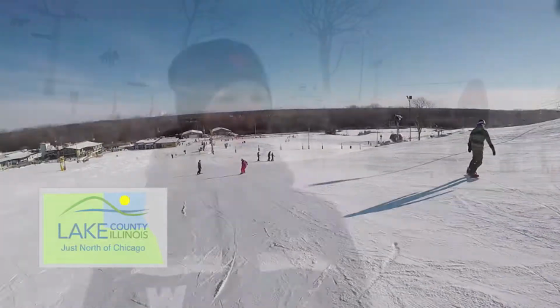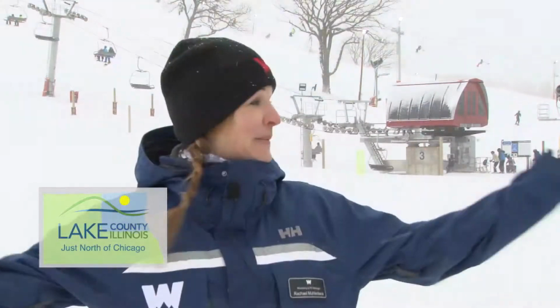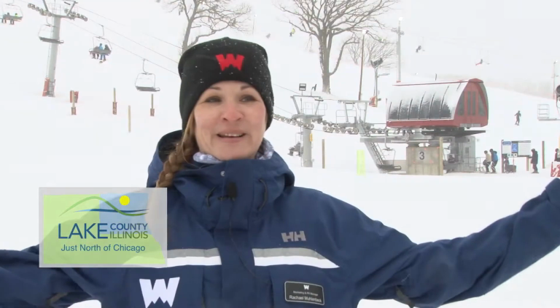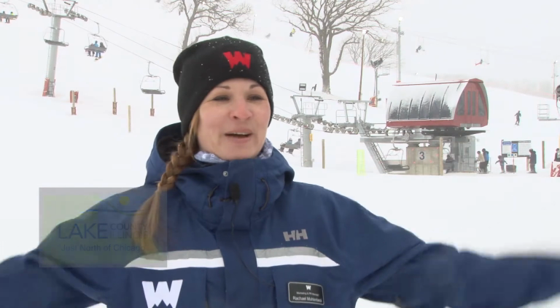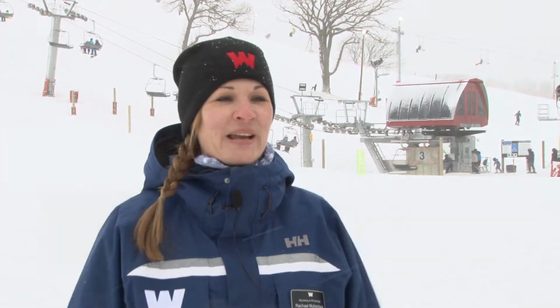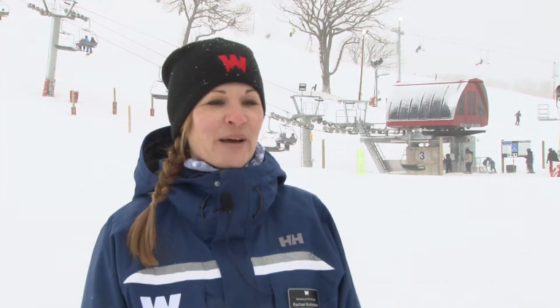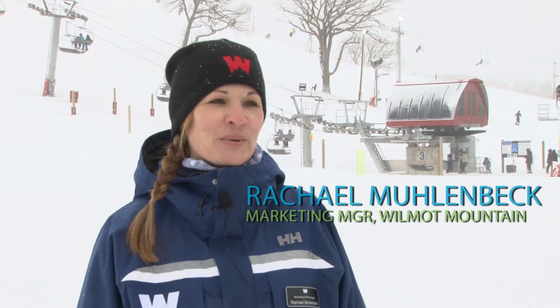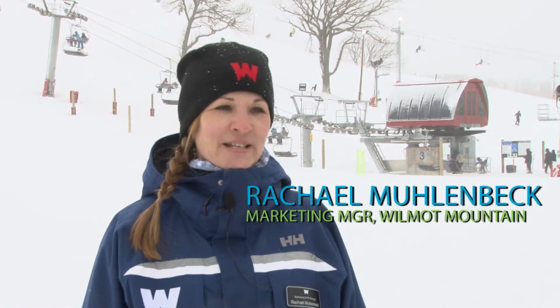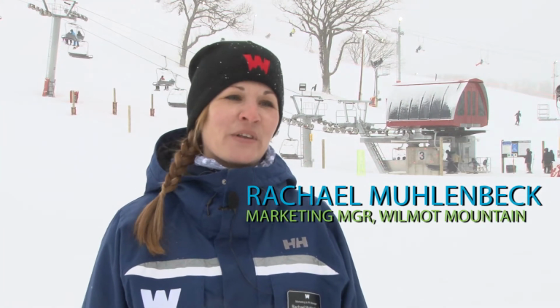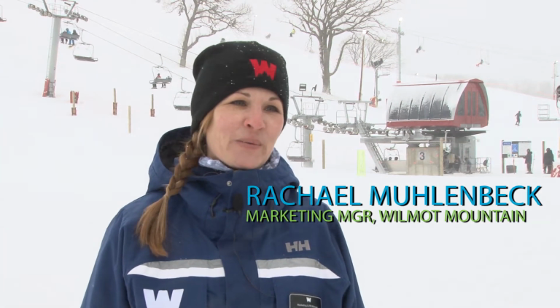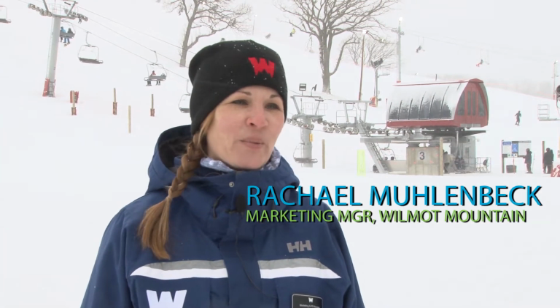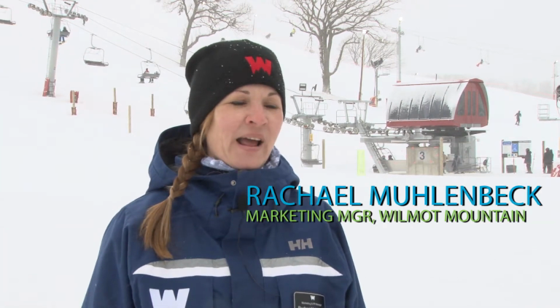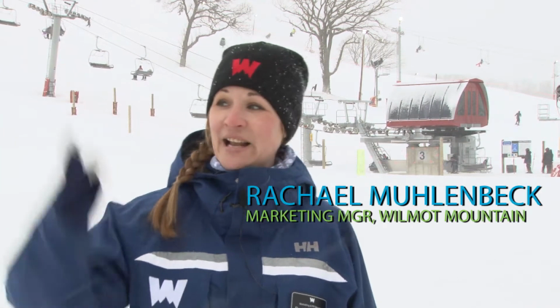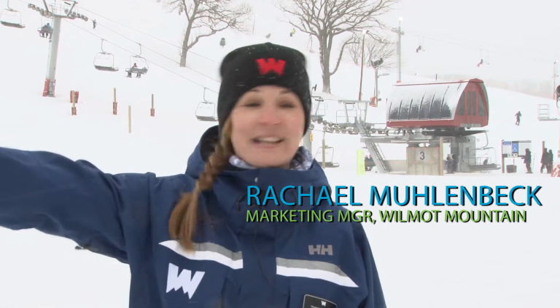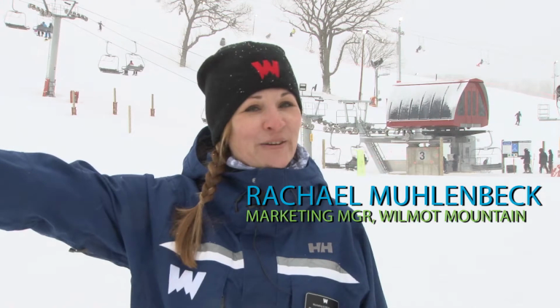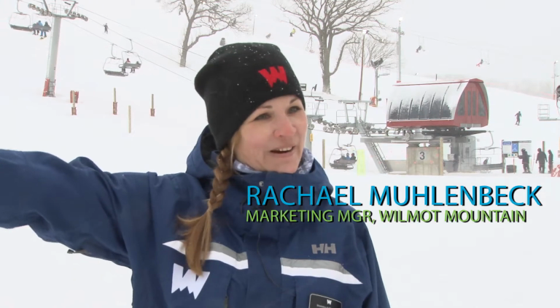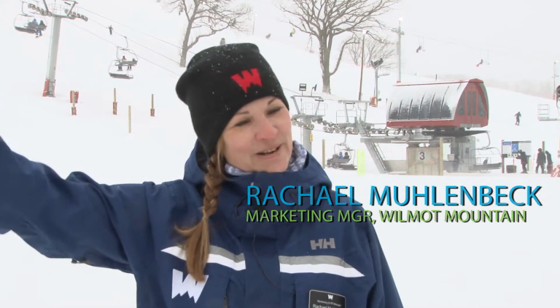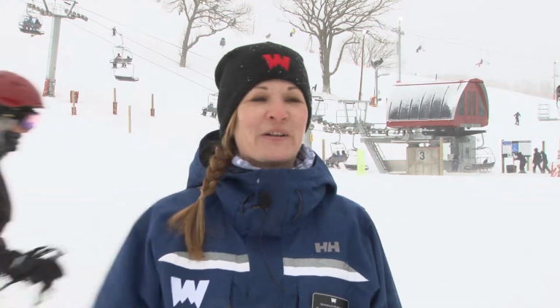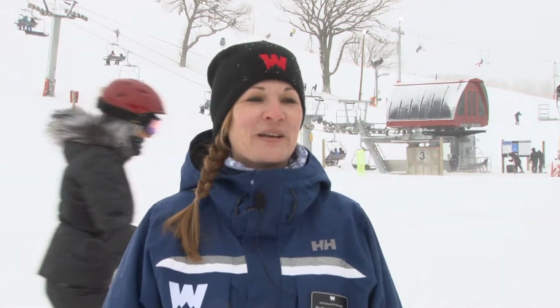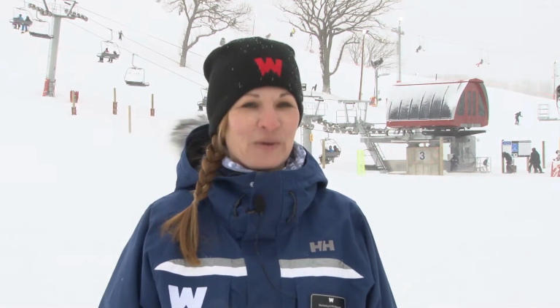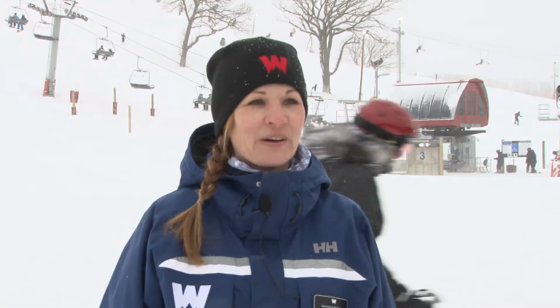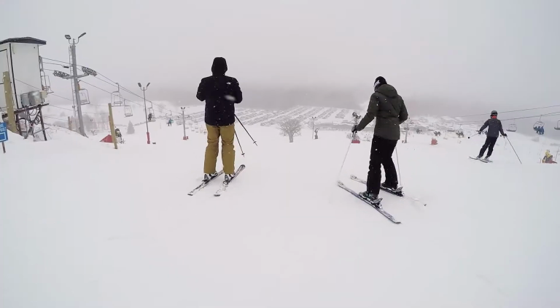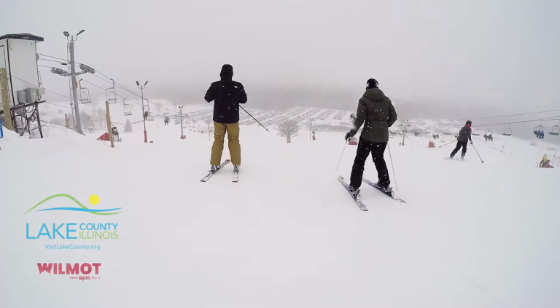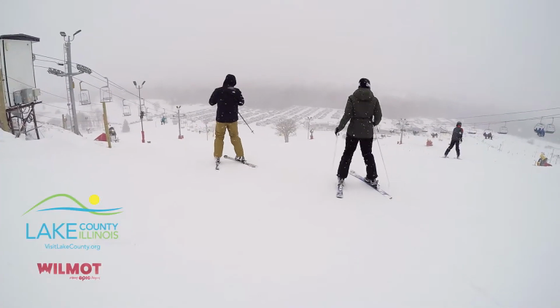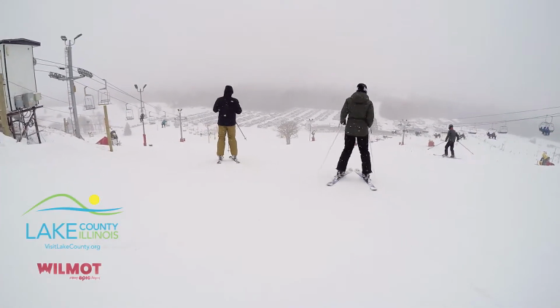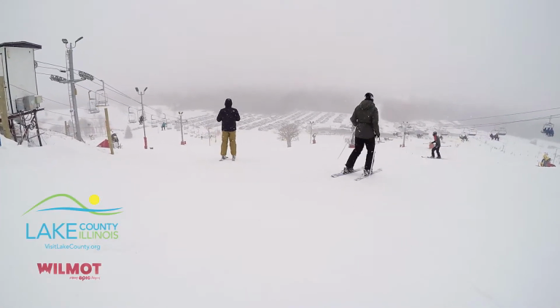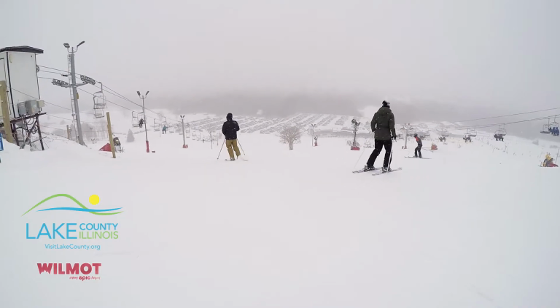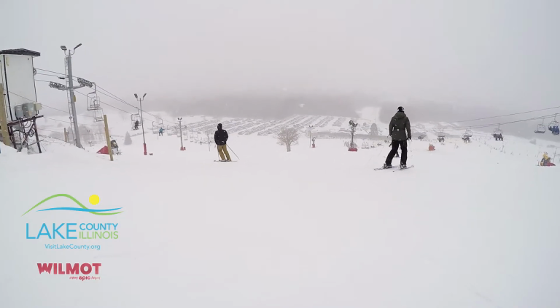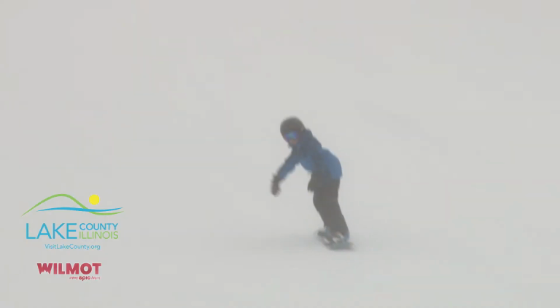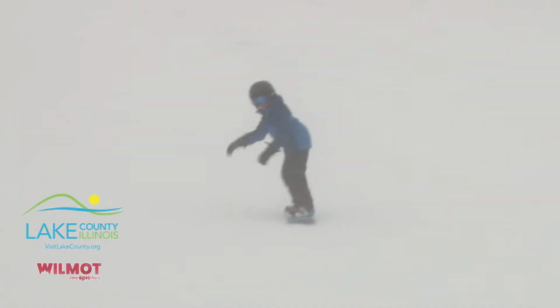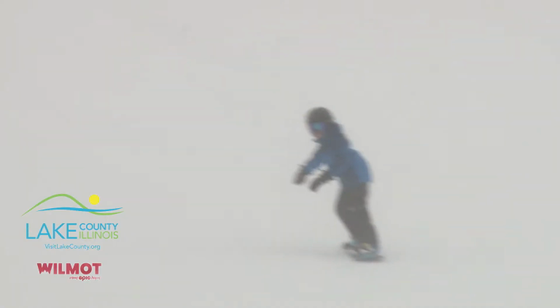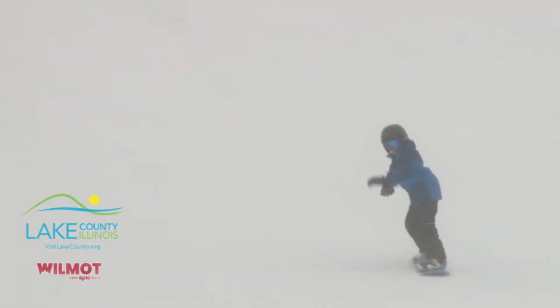We are at Wilmot Mountain, located in southeastern Wisconsin, just over the Illinois-Wisconsin border. I can actually see Lake County from here, so we're very close to the Illinois border. We have been around since 1938, and we're celebrating 80 years of winter fun this season.